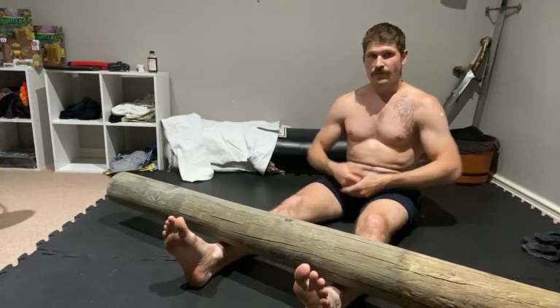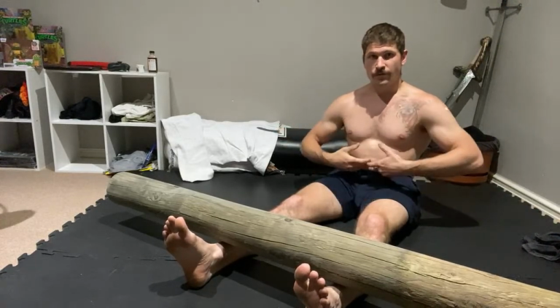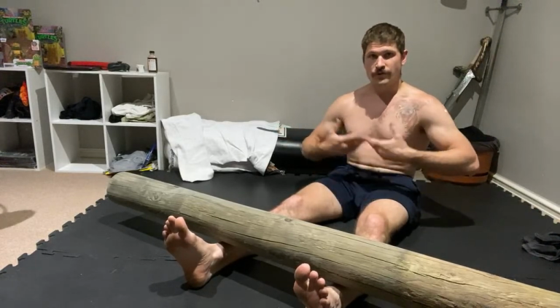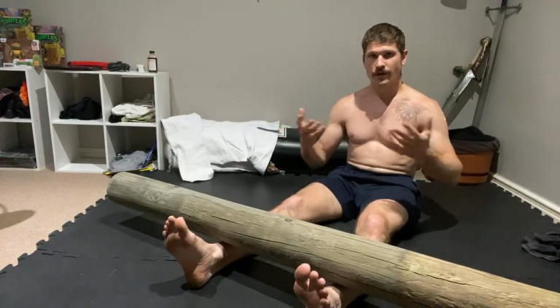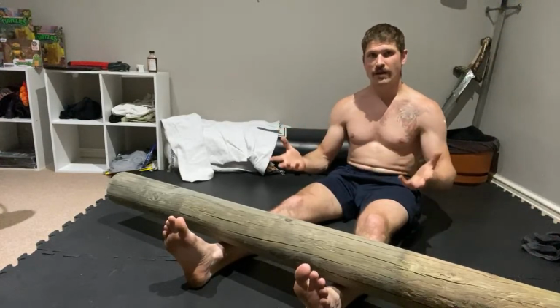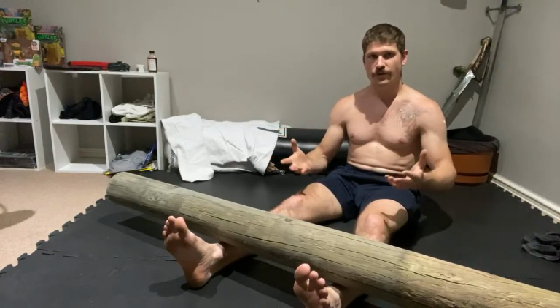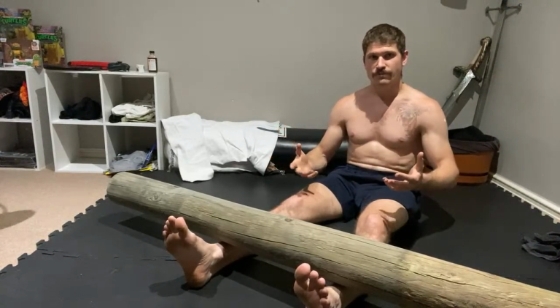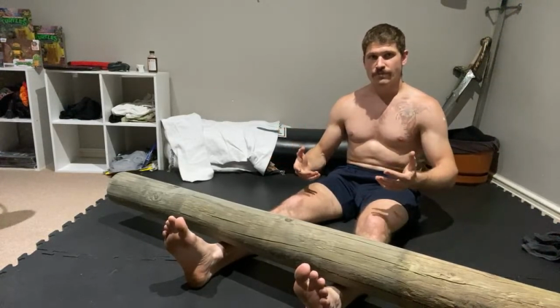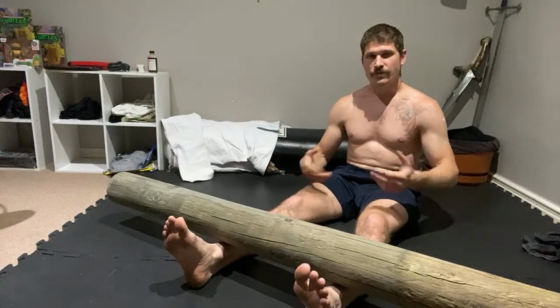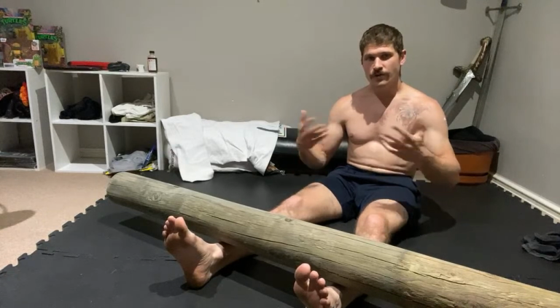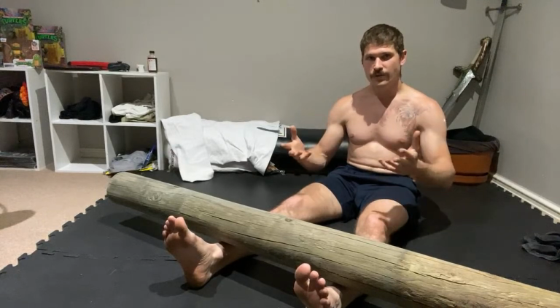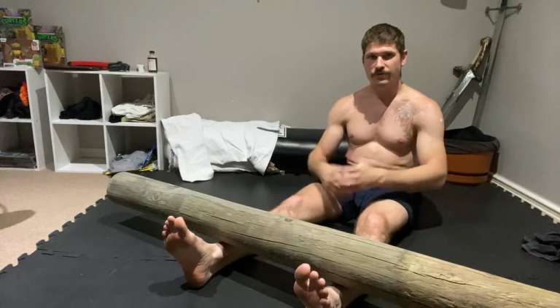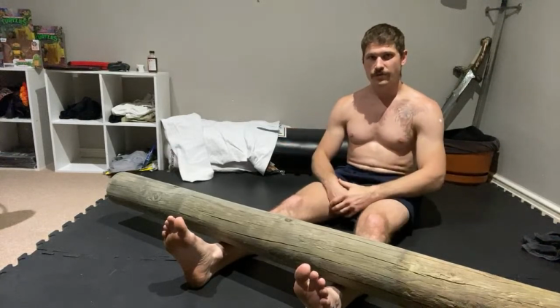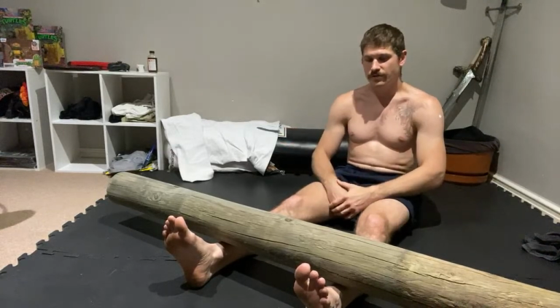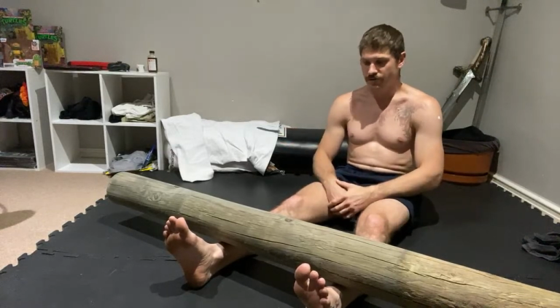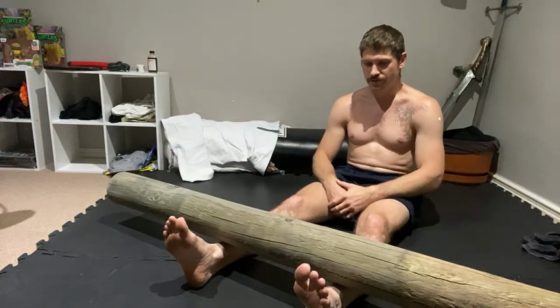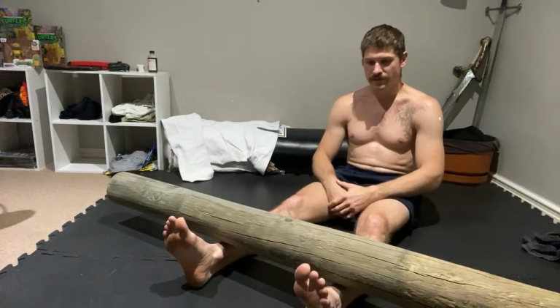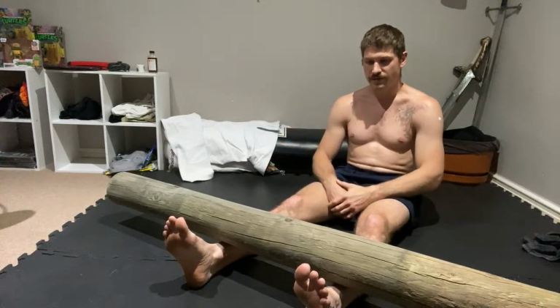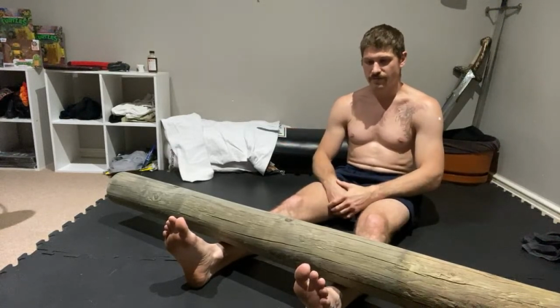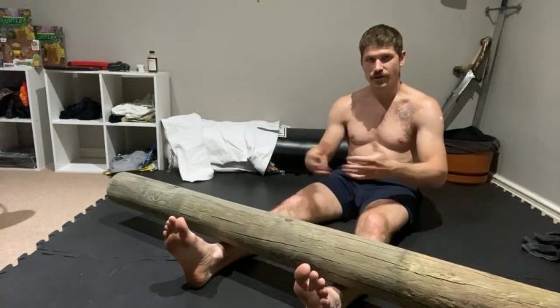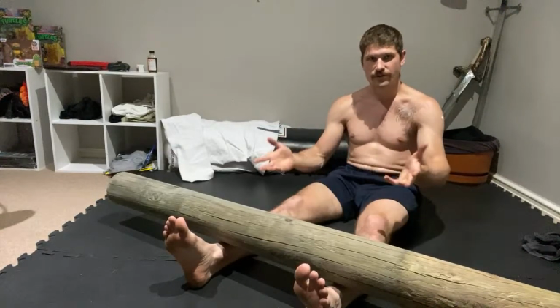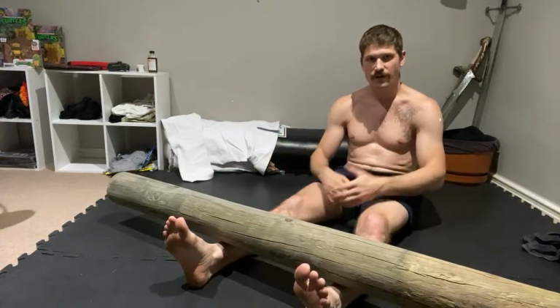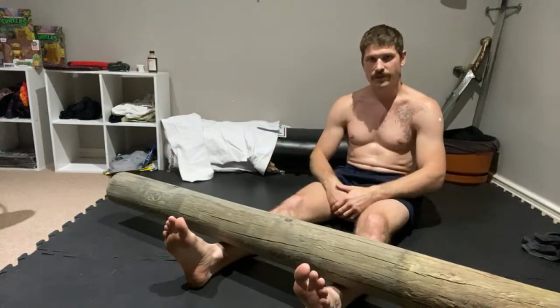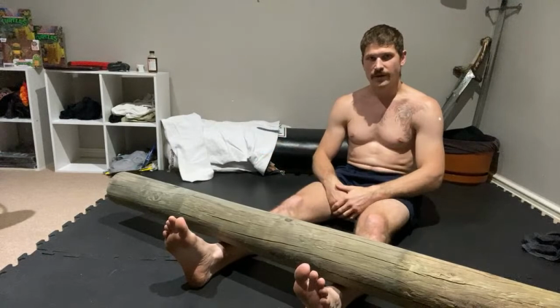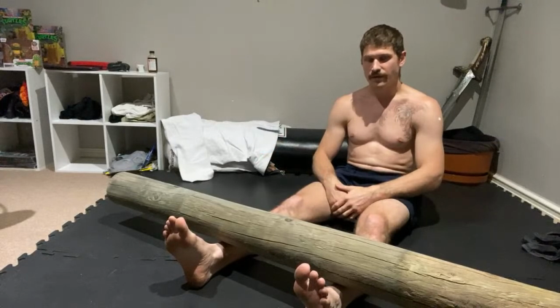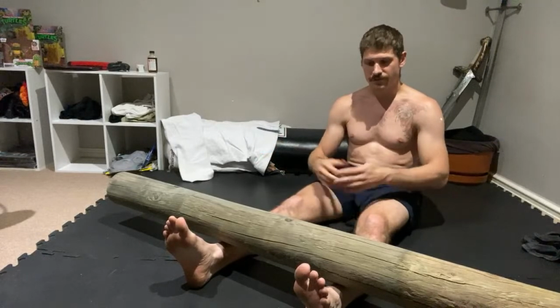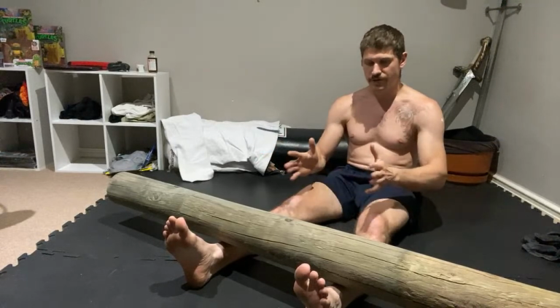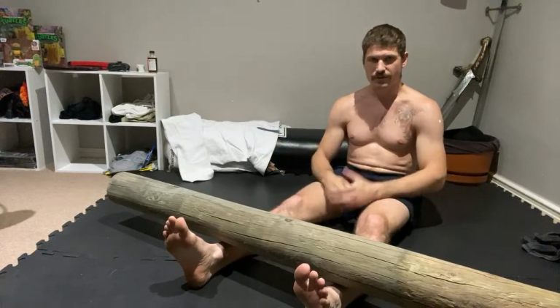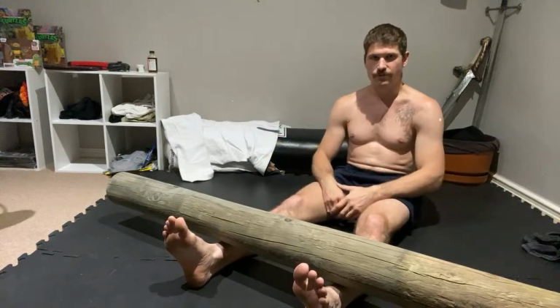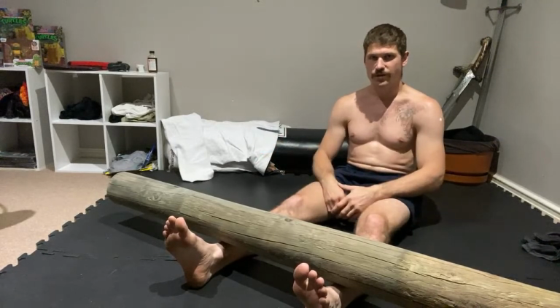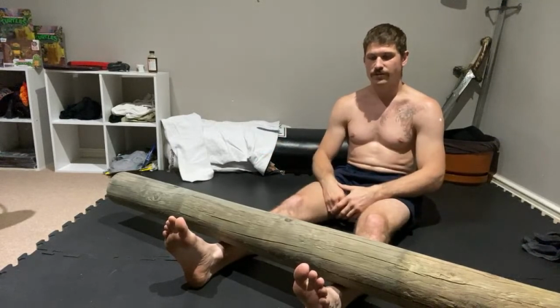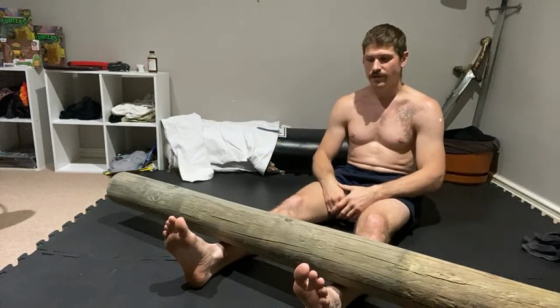In through the nose, out through the nose — just let it sit there. Pressure over time. Just pressure — that's all. Then once you get used to it, your body realizes it's tougher than it thinks it is.